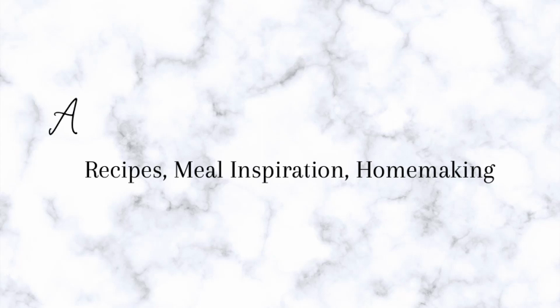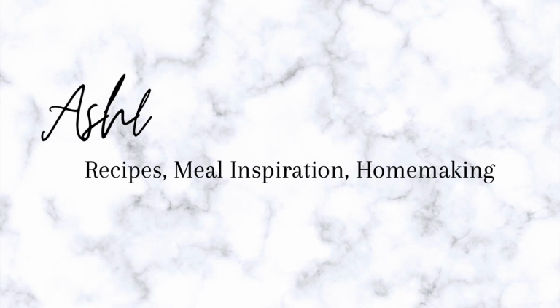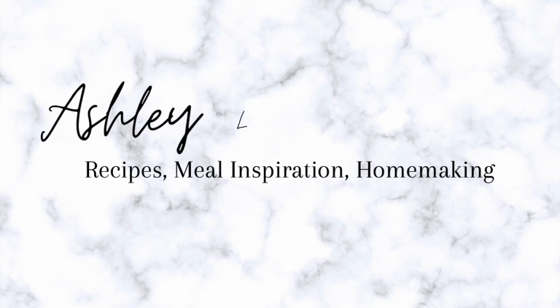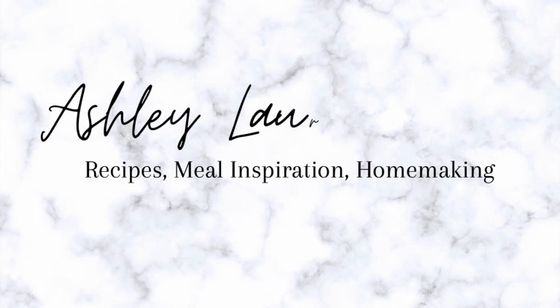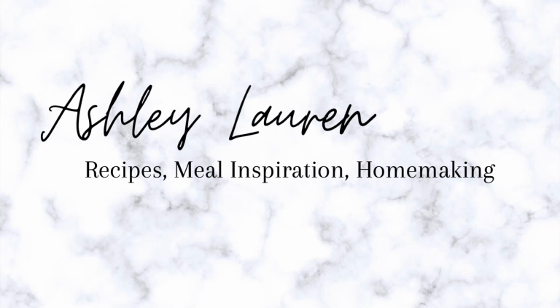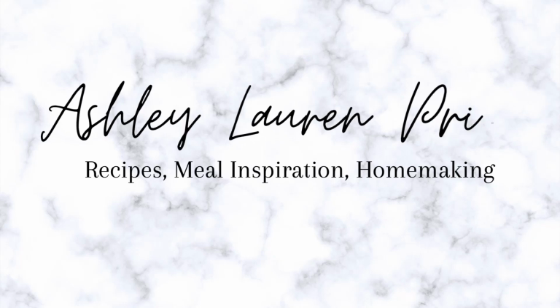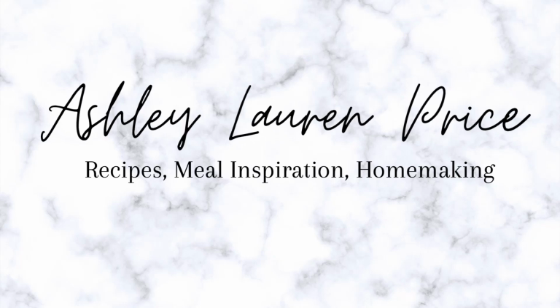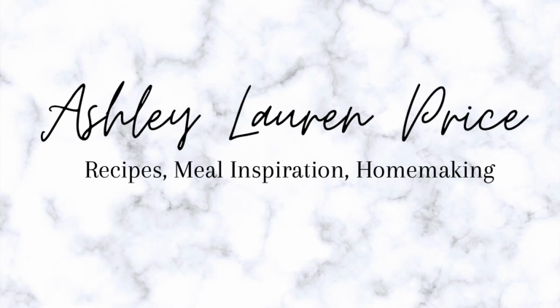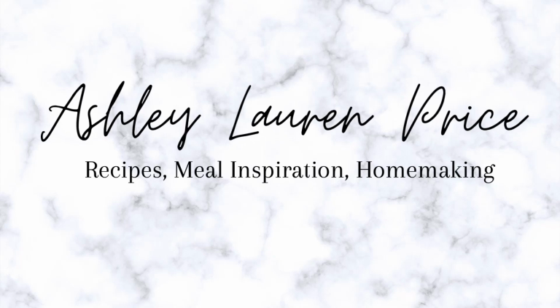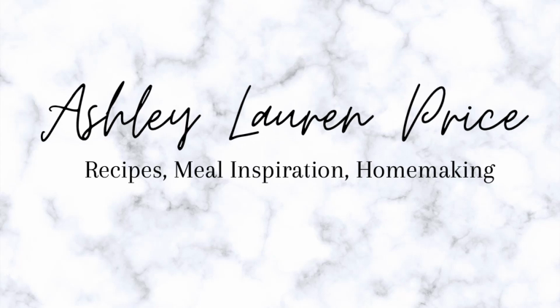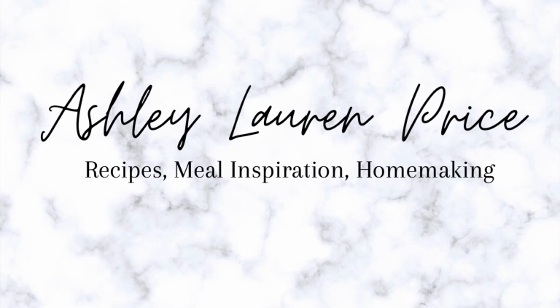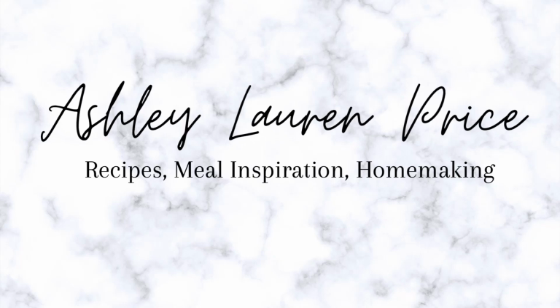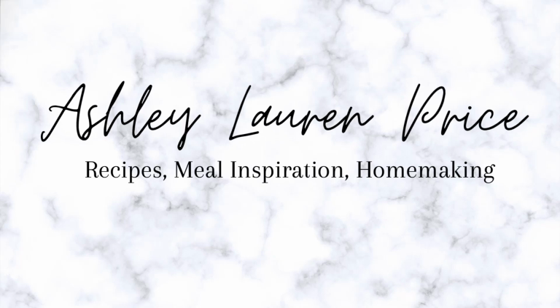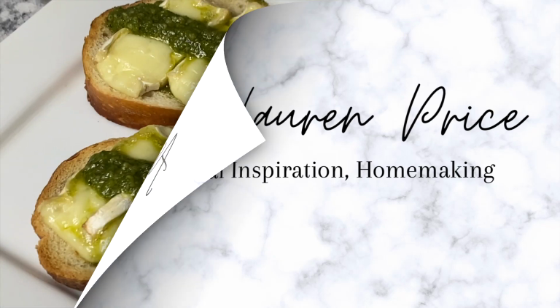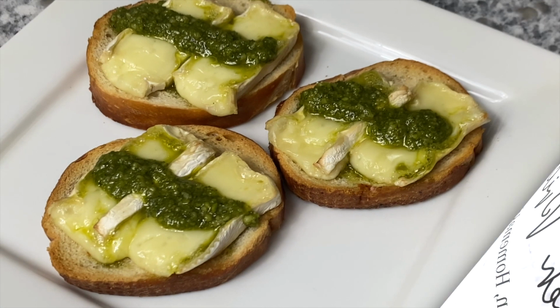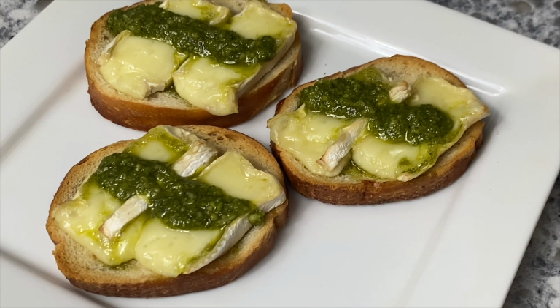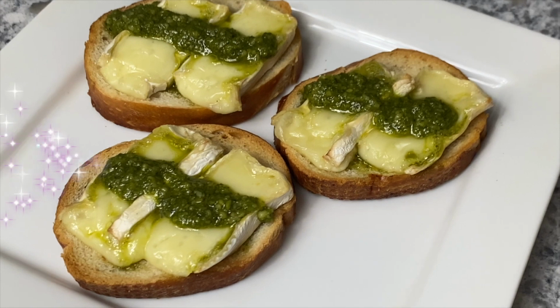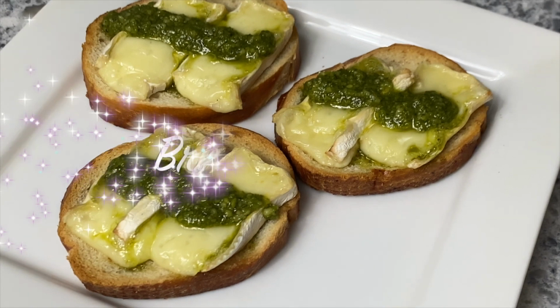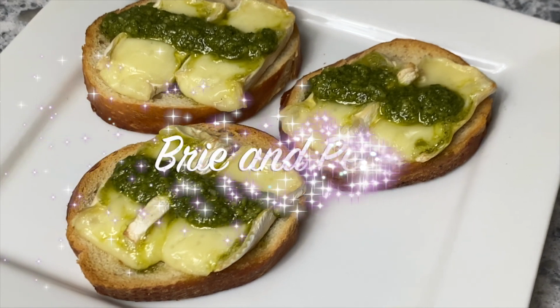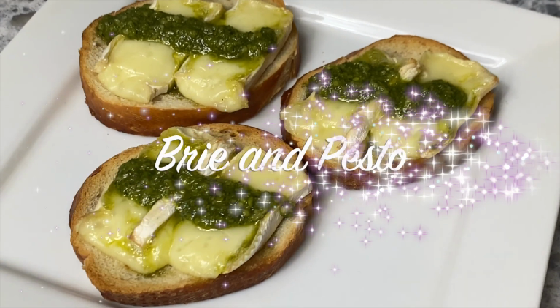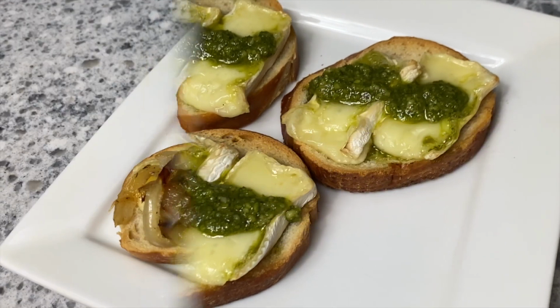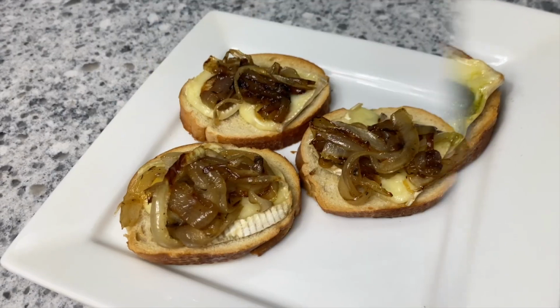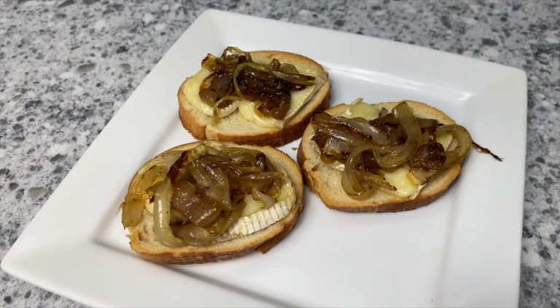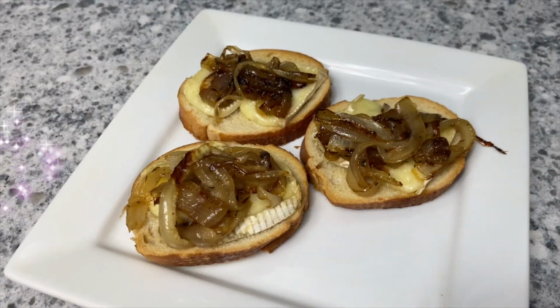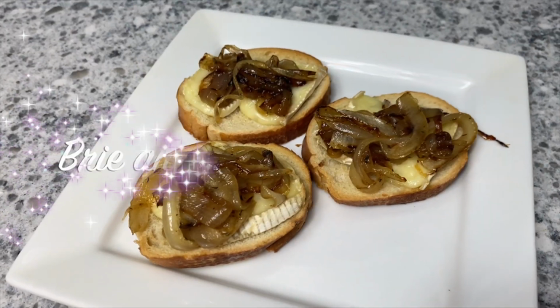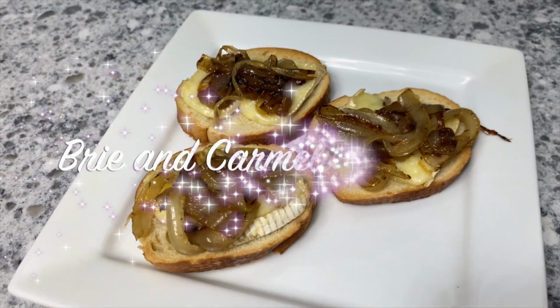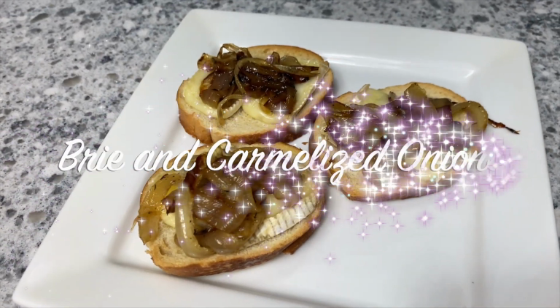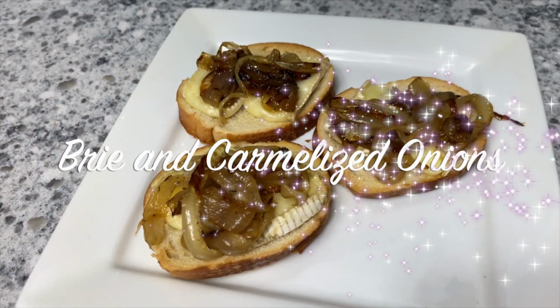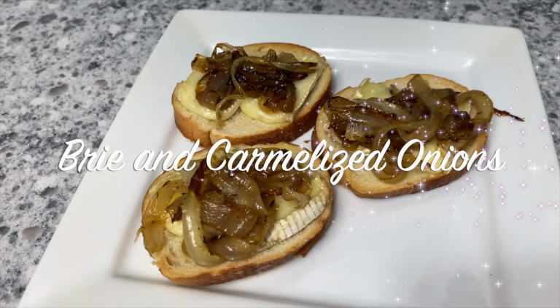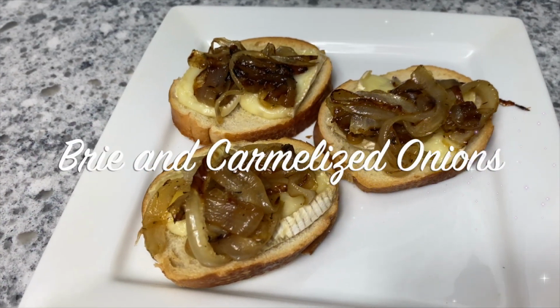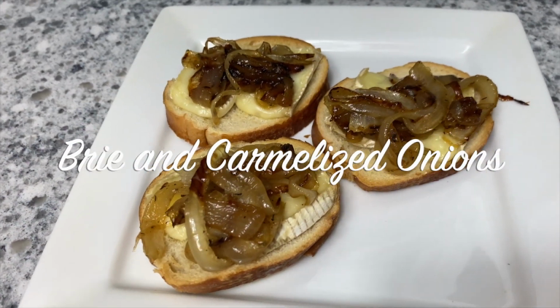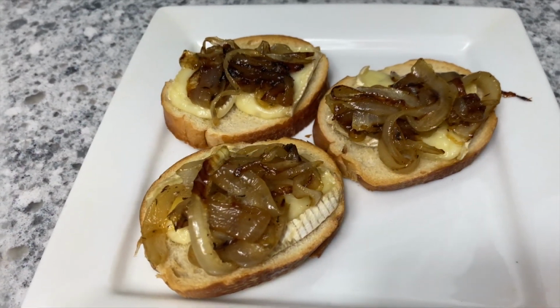Welcome back to my channel, or welcome if you are new. Today I'm going to be sharing three easy crostini appetizer recipes with you that are perfect for the holidays or any time of year.